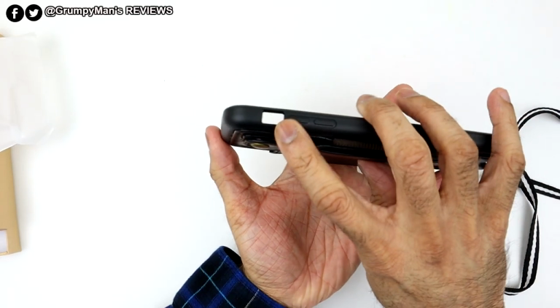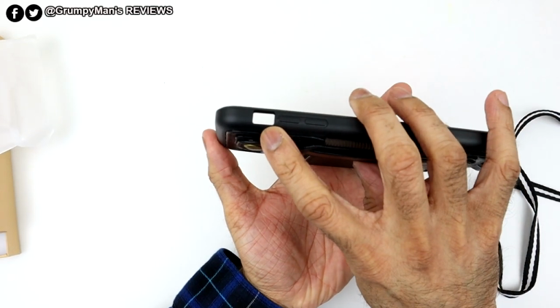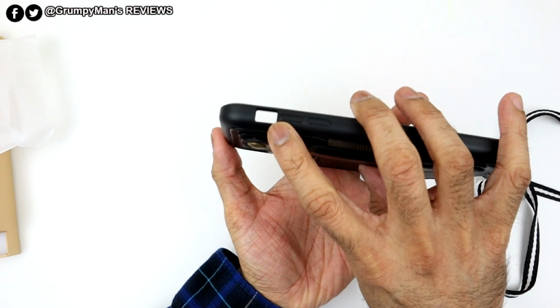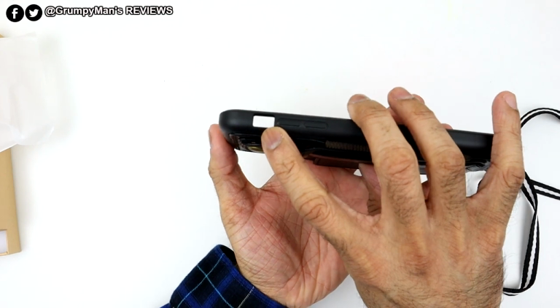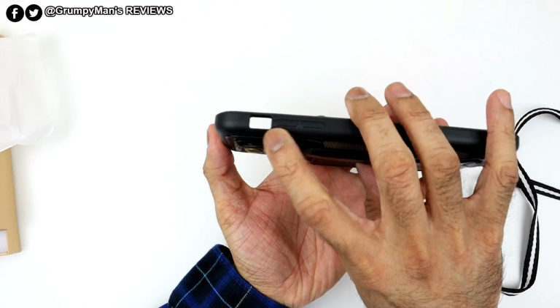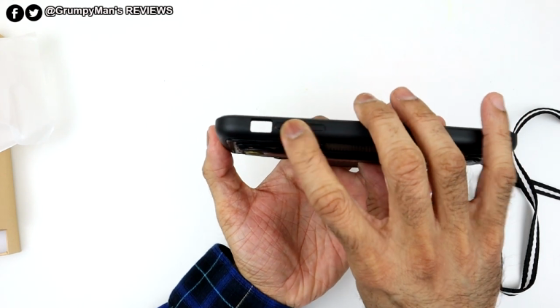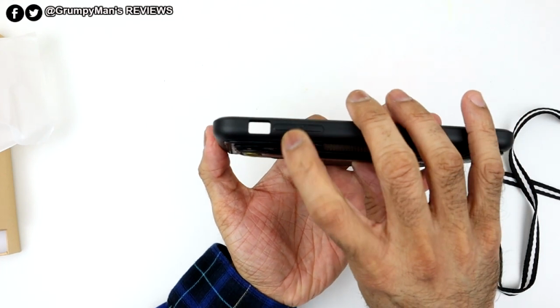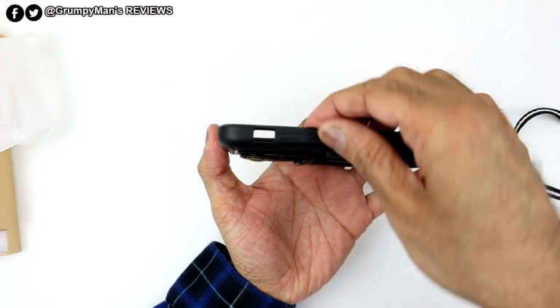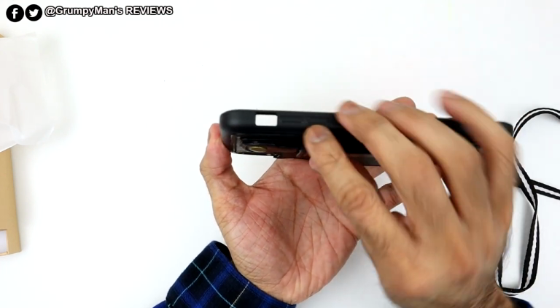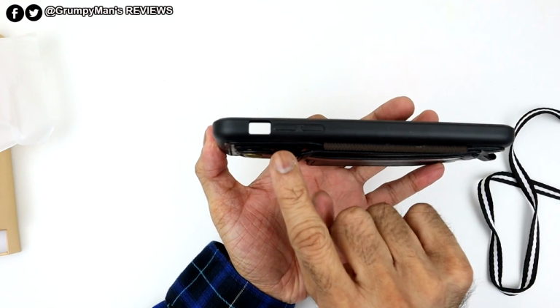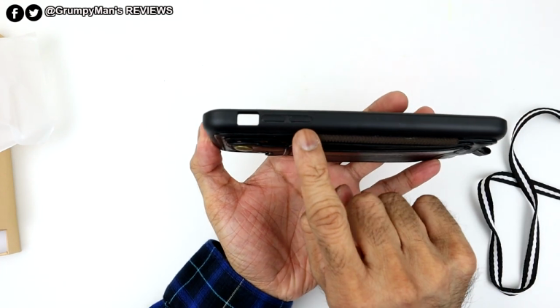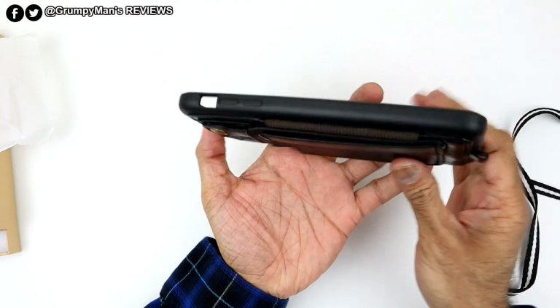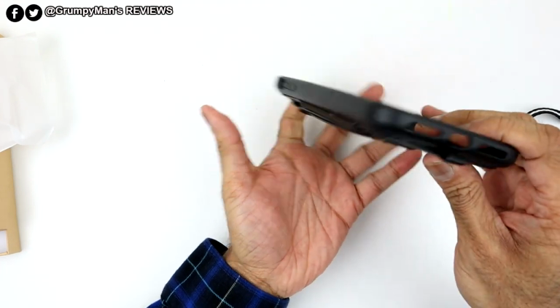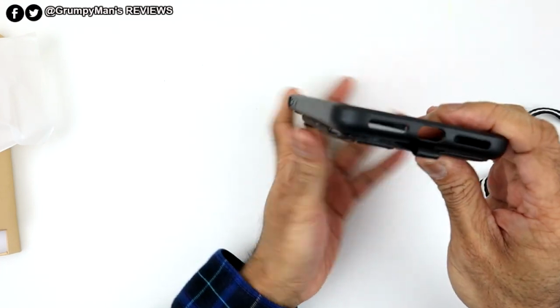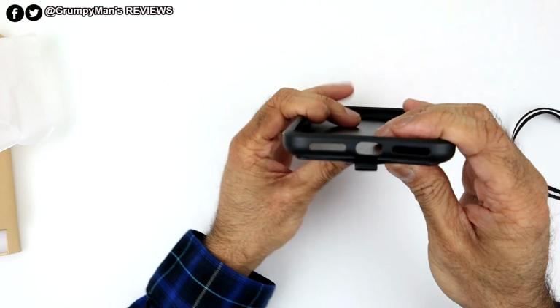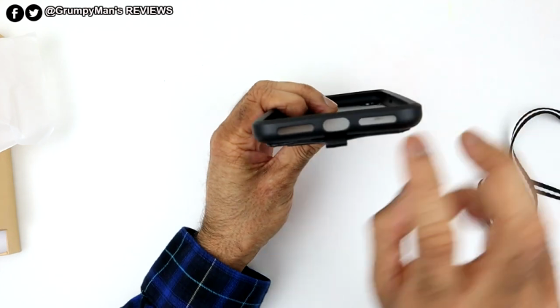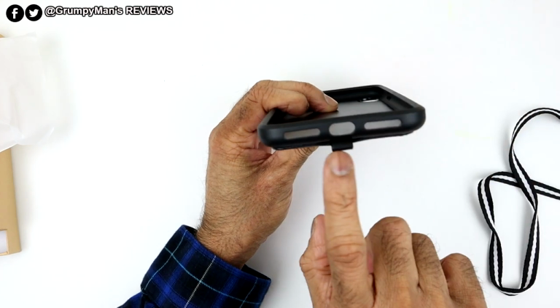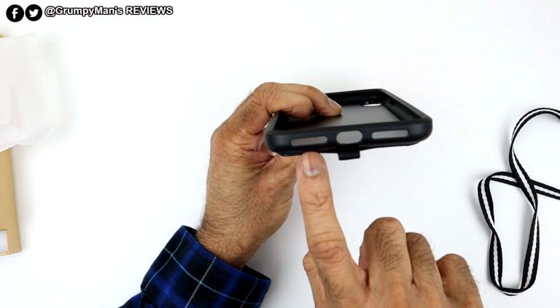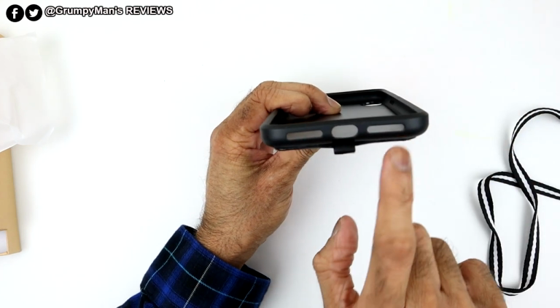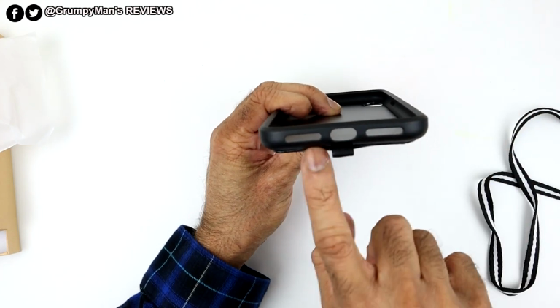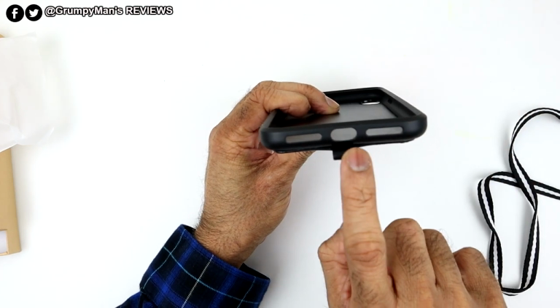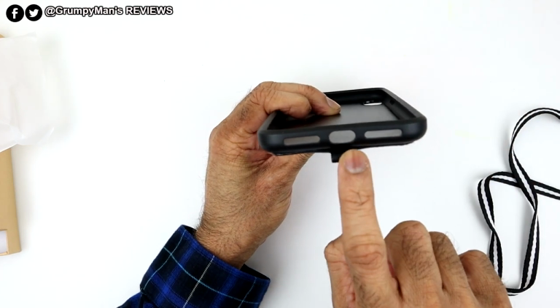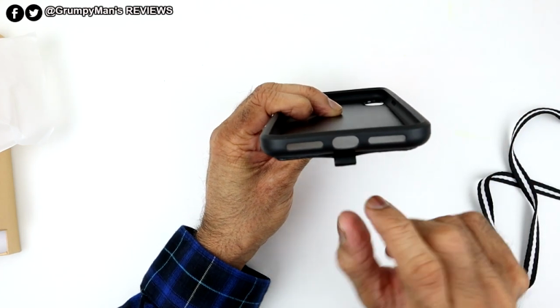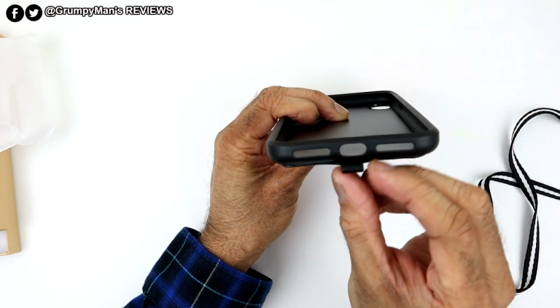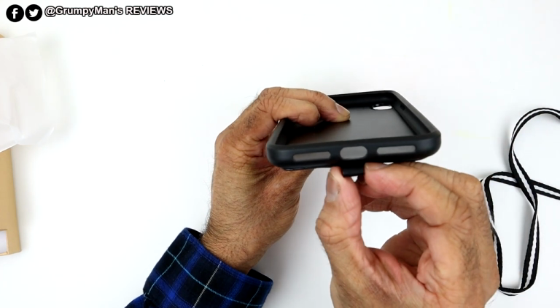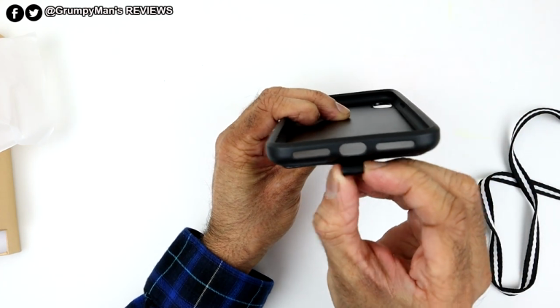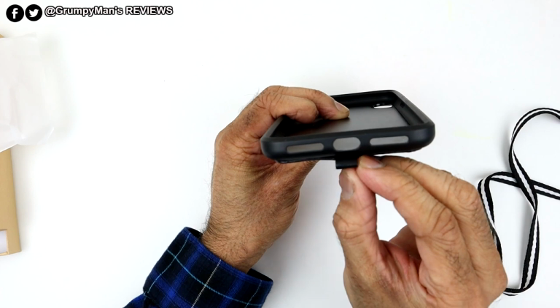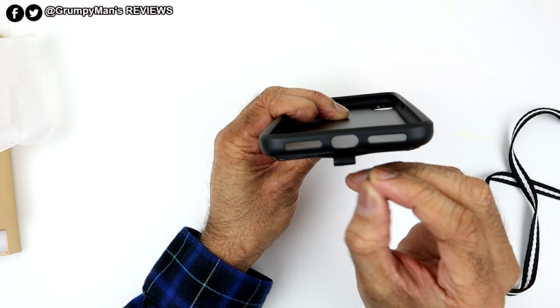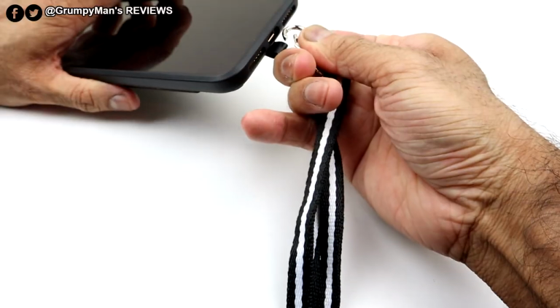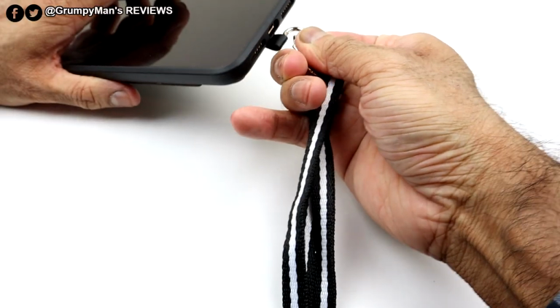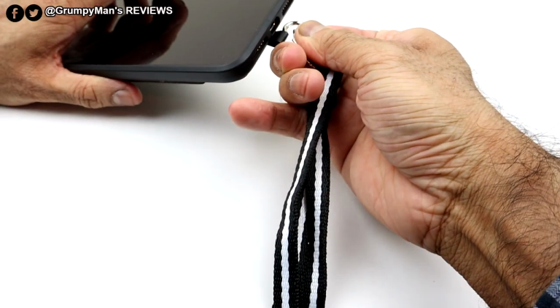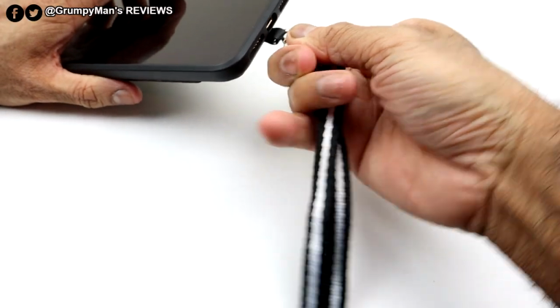It's got a cutout for the wake-sleep button and some material there for the volume buttons. At the bottom, it's got the cutouts for the speaker and the charger port, and that little thing there is where you would attach the lanyard.